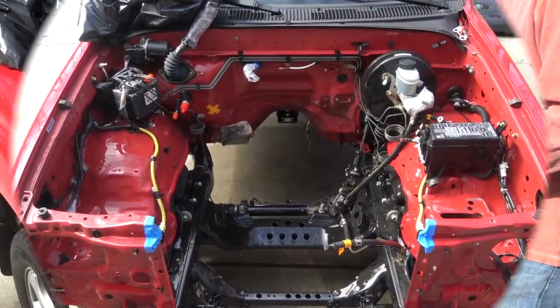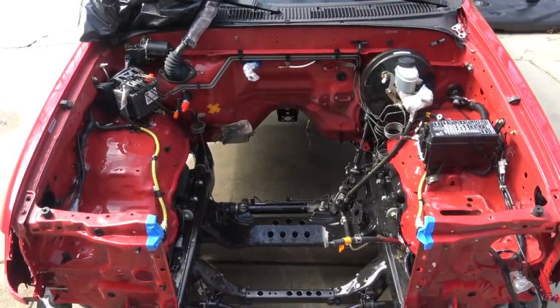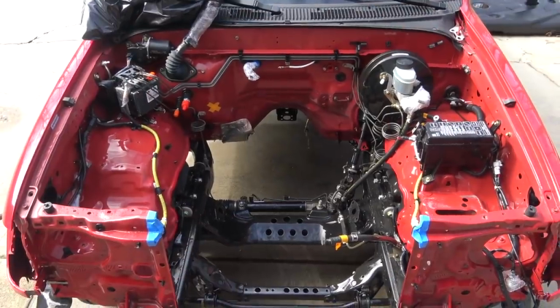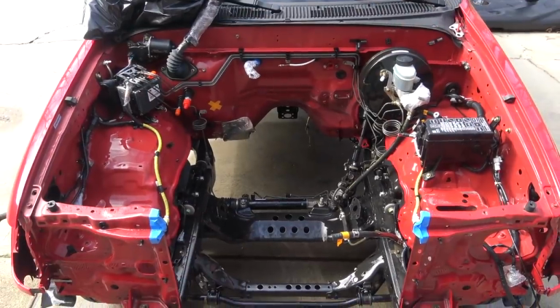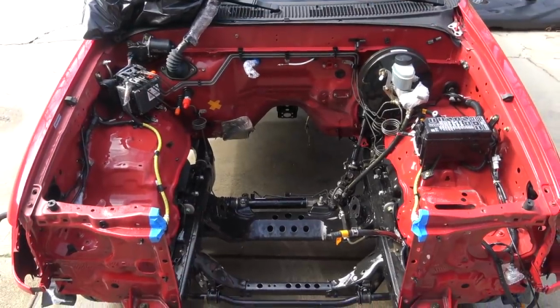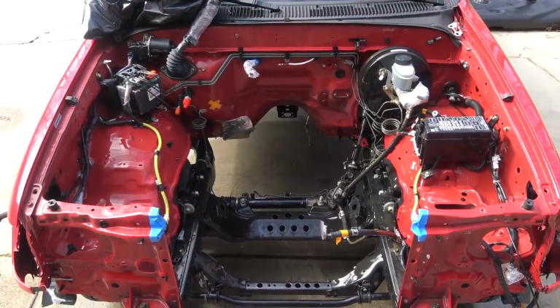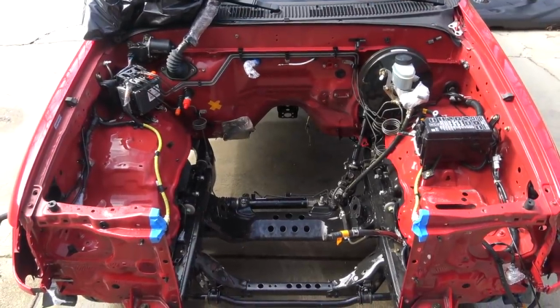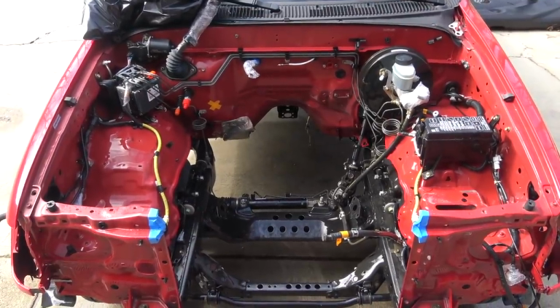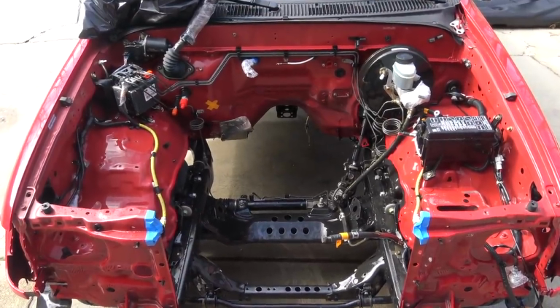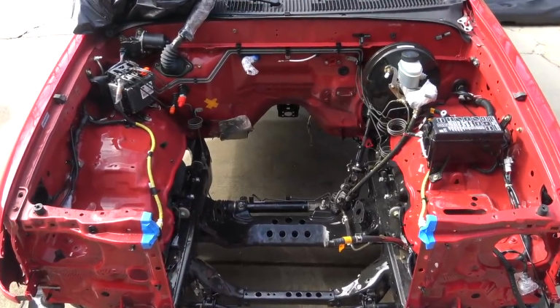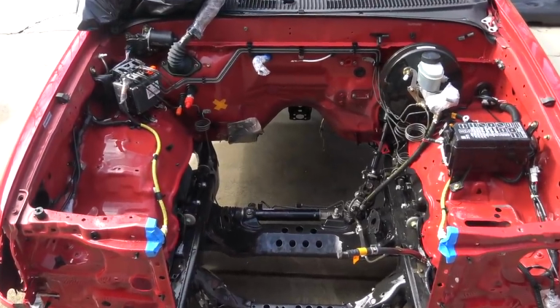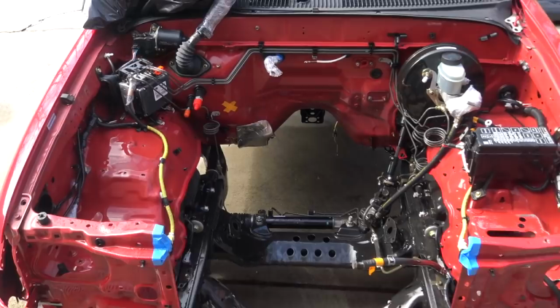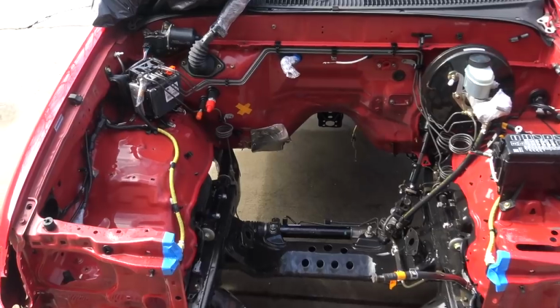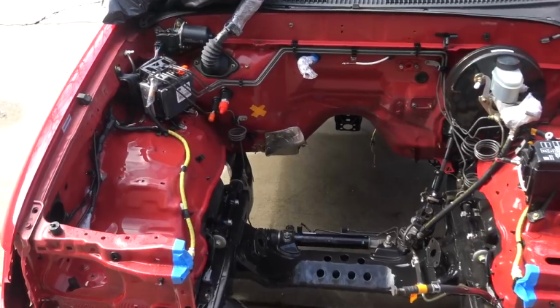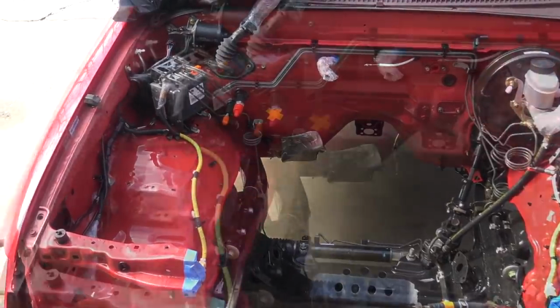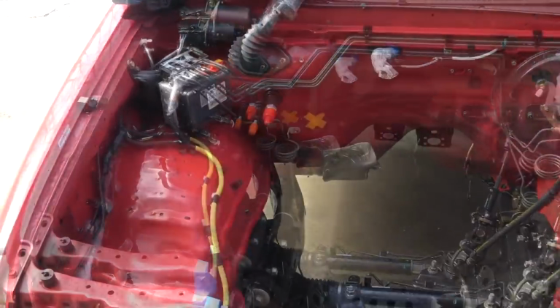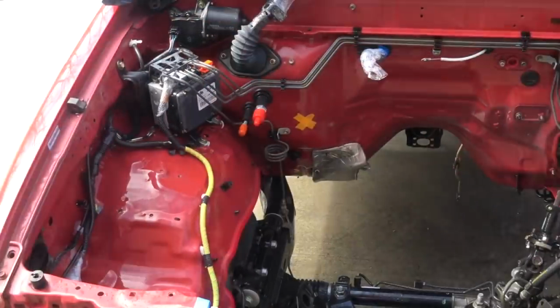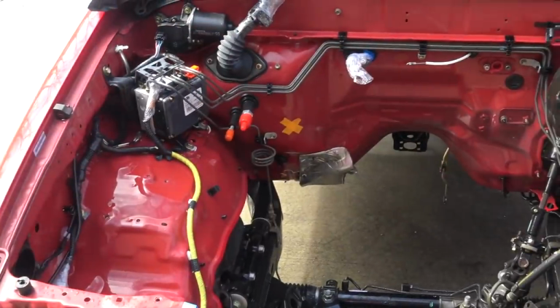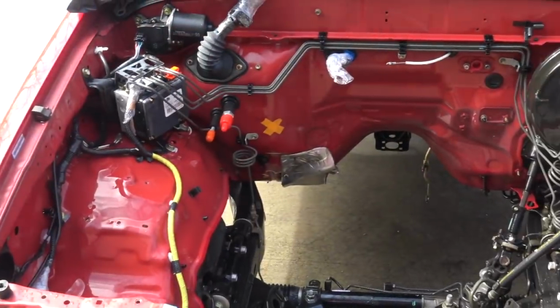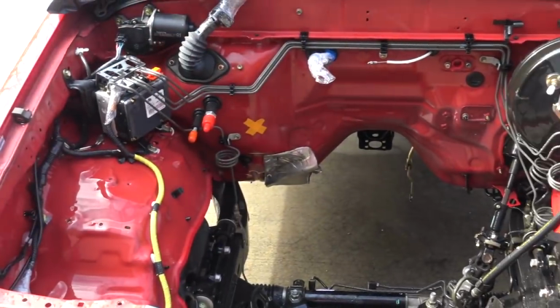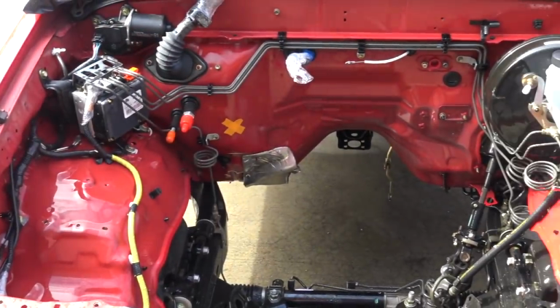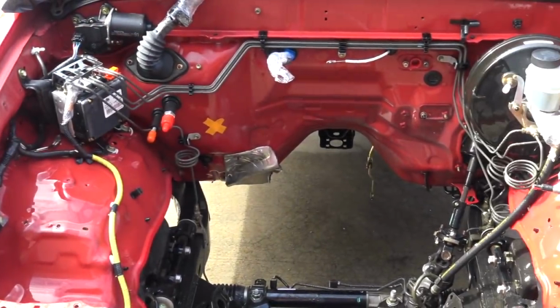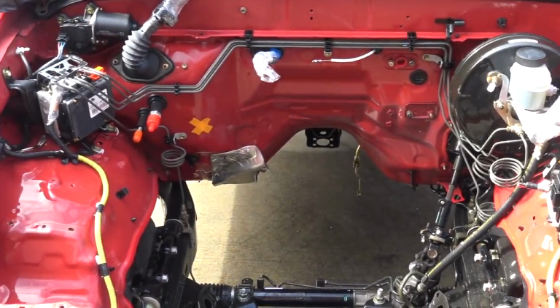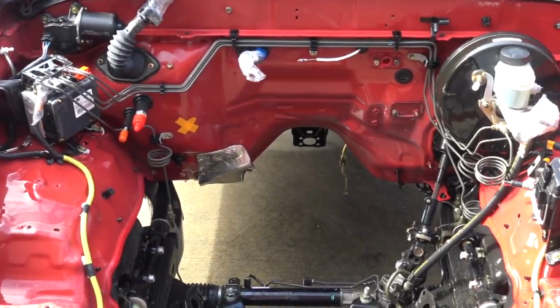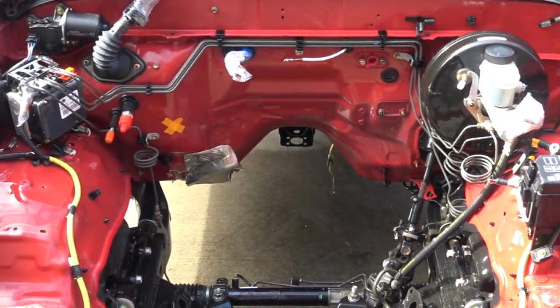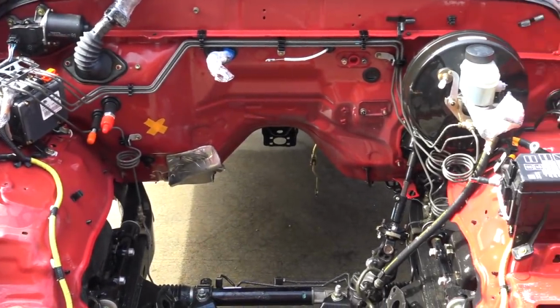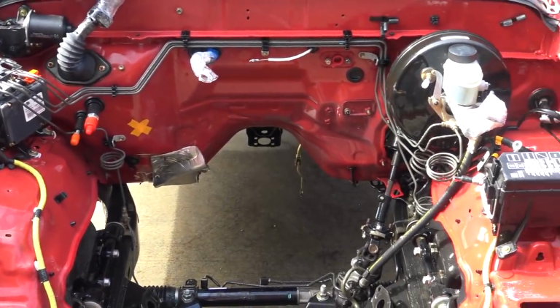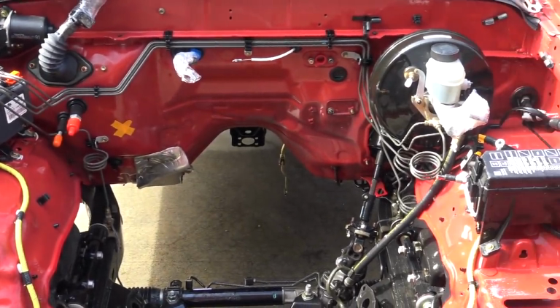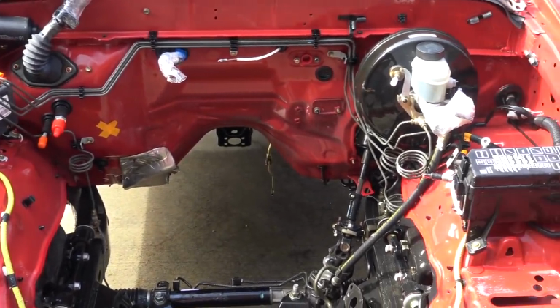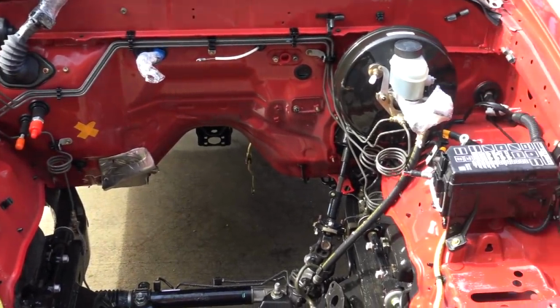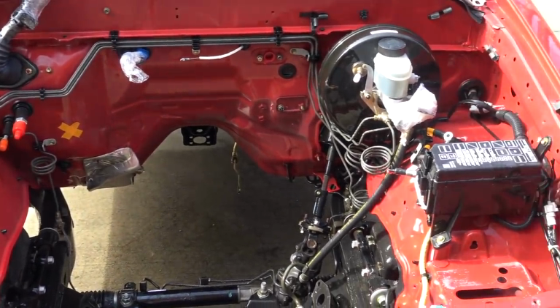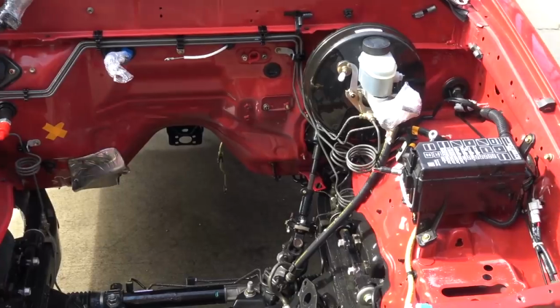That looks way better. After letting this all dry in the sun, I unwrapped all the electrical stuff and pushed this engine-less Tacoma back in the garage.